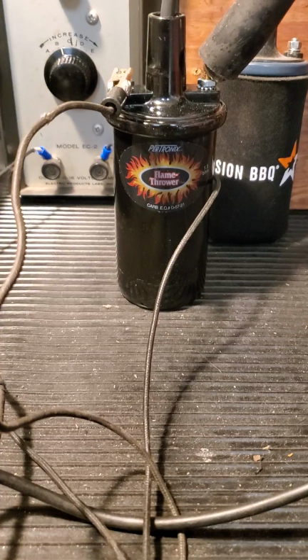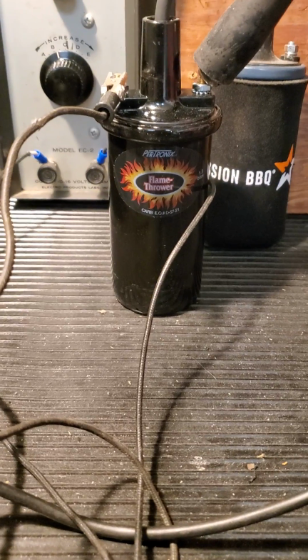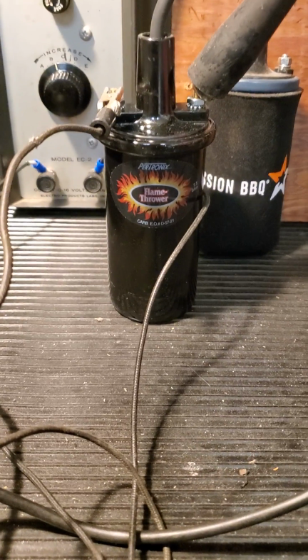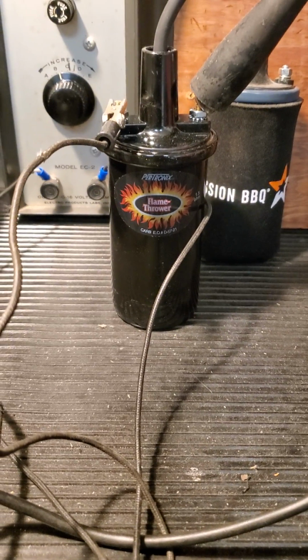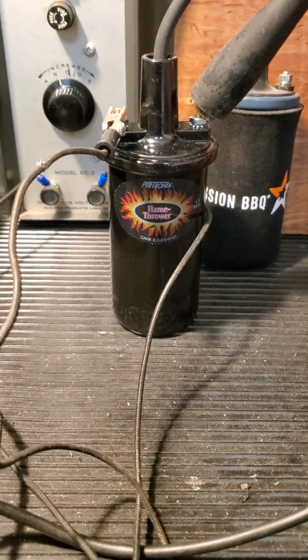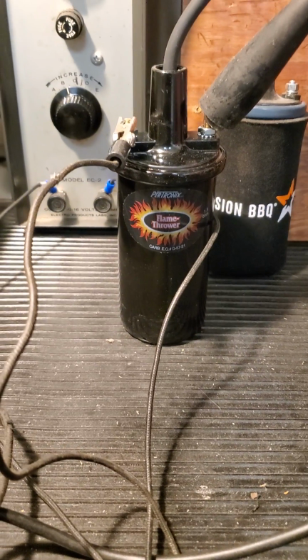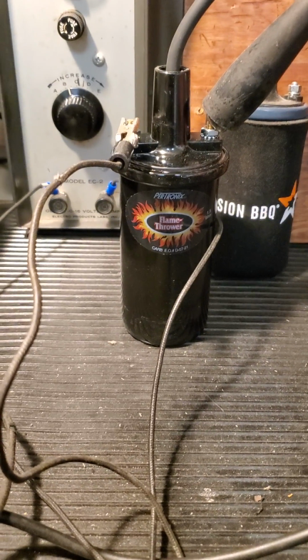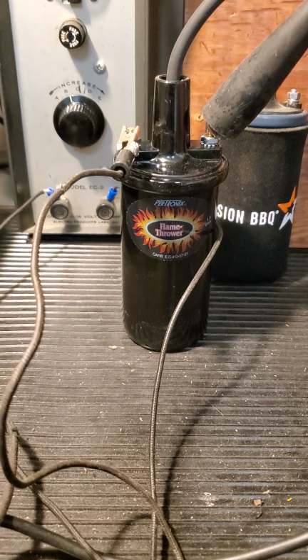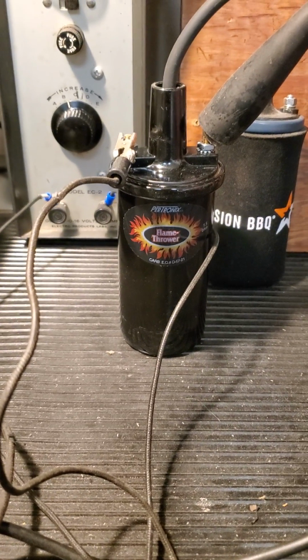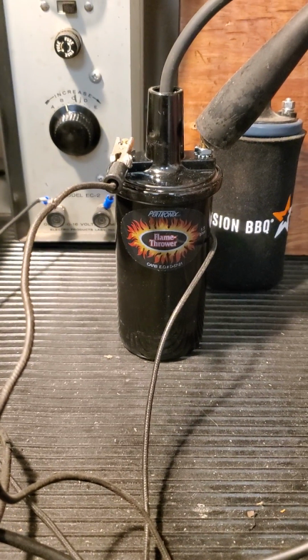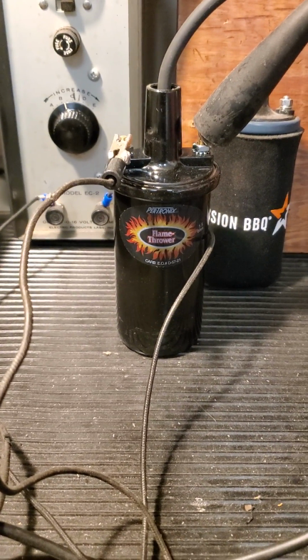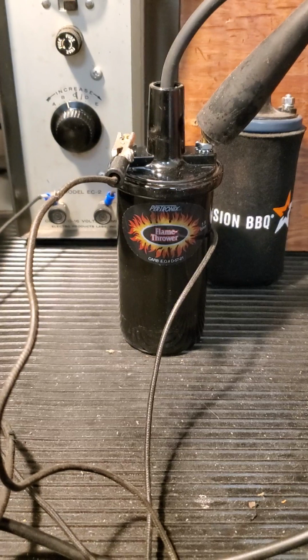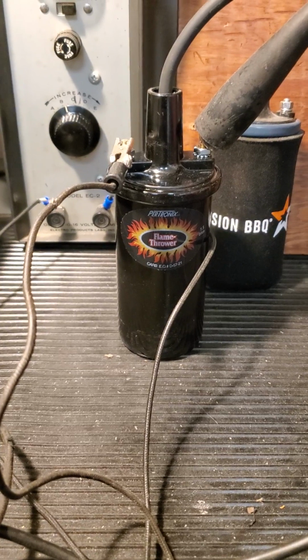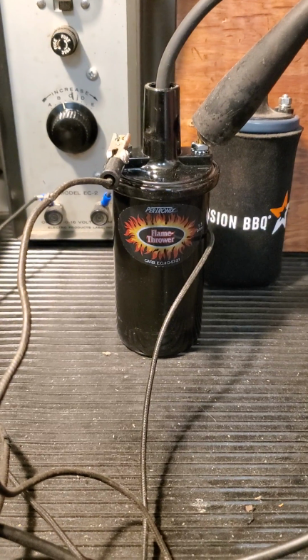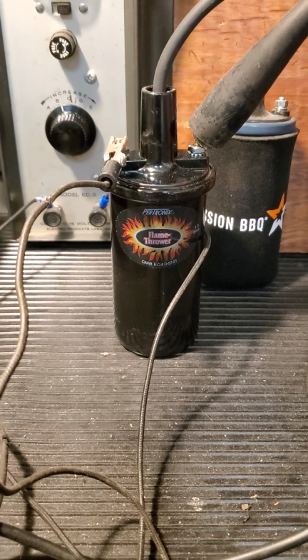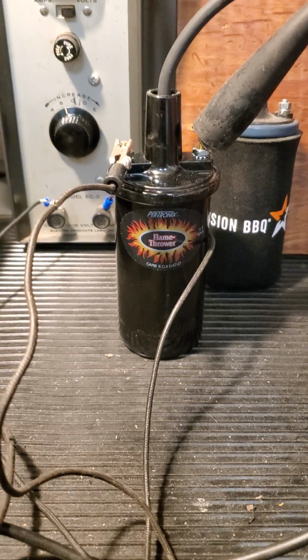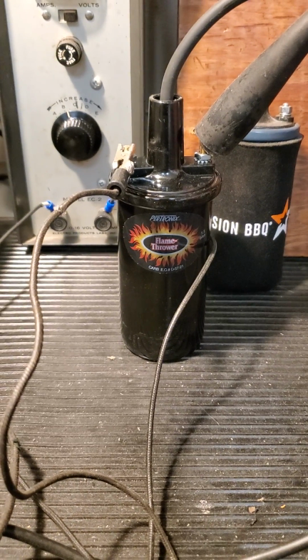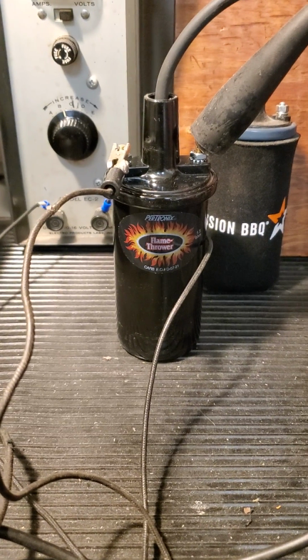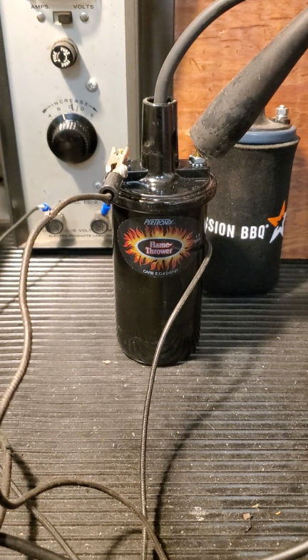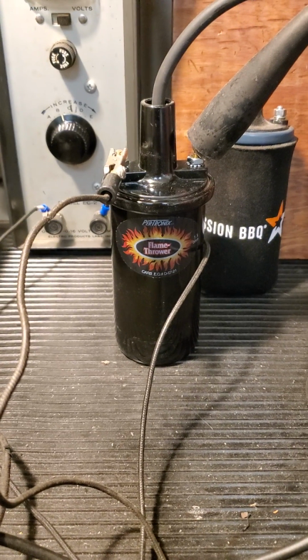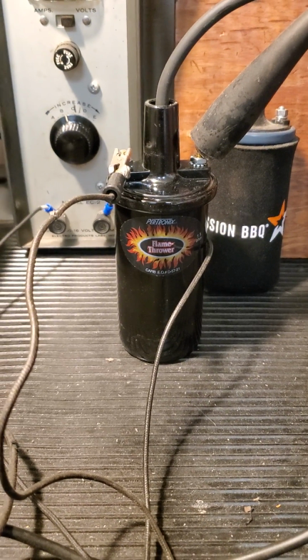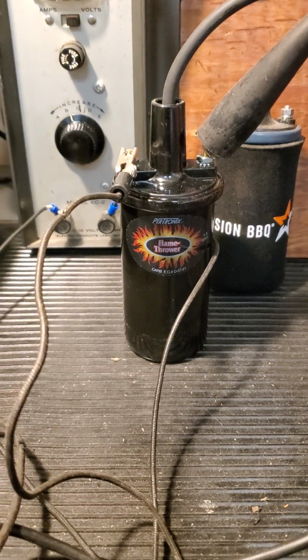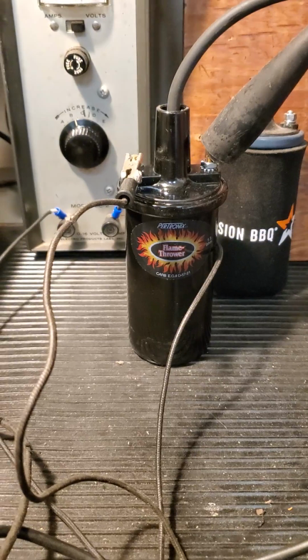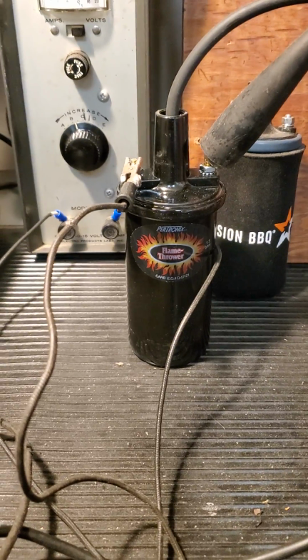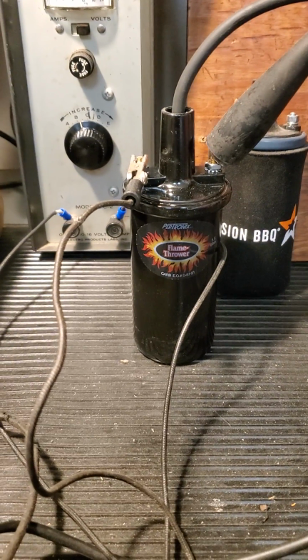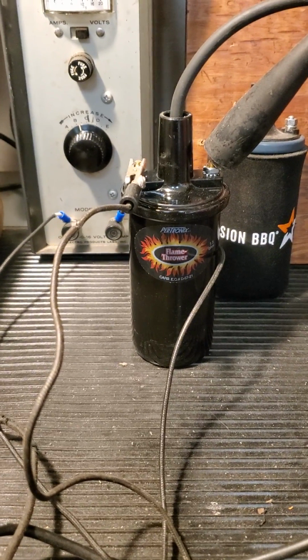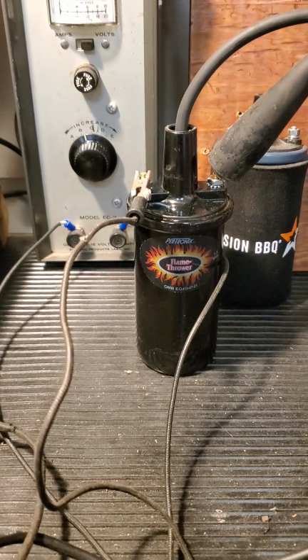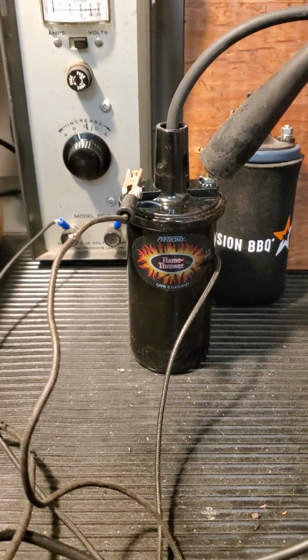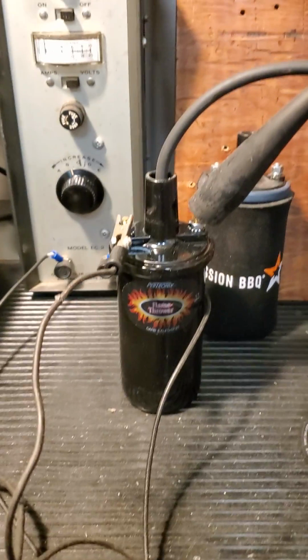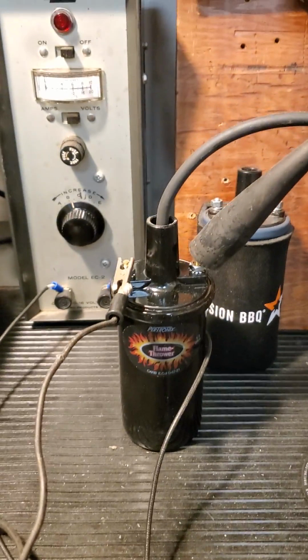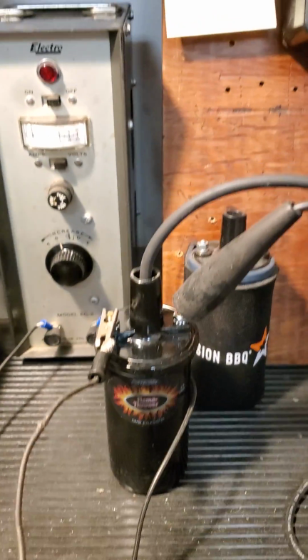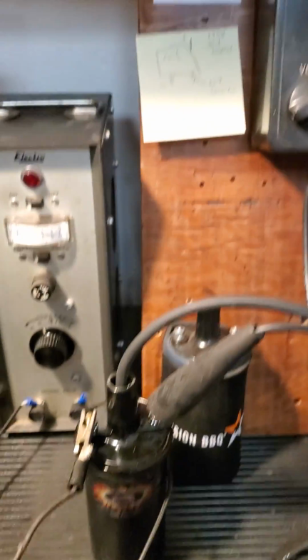I just got this Petronix 1.5 ohm flamethrower epoxy filled coil to put on my '31 Model A pickup, but before mounting it I thought I would check it on my Herbrand coil tester just to see how it looks and how its strength is.